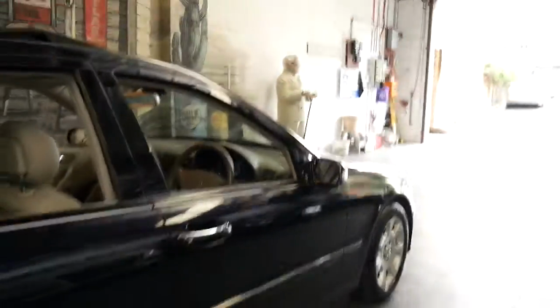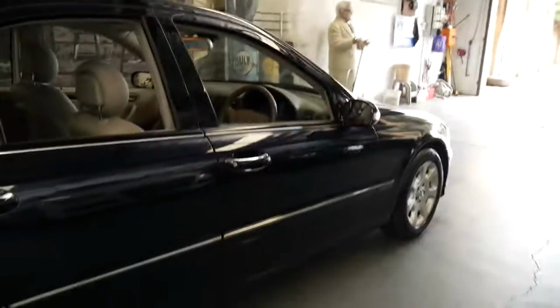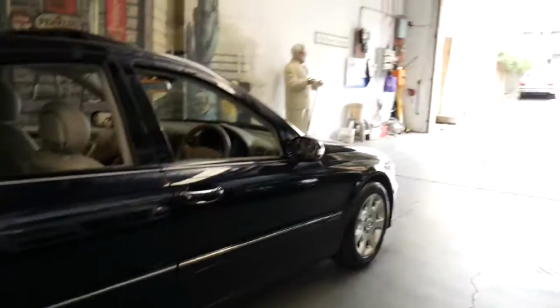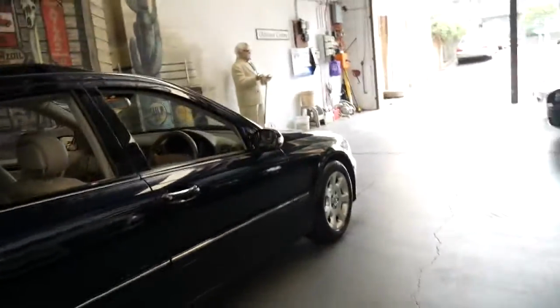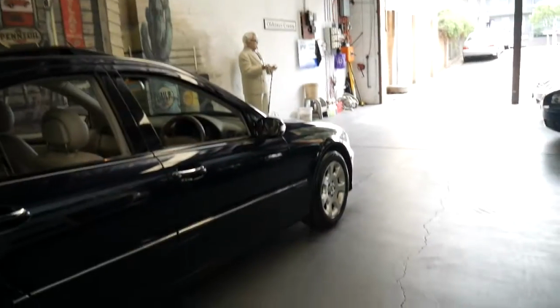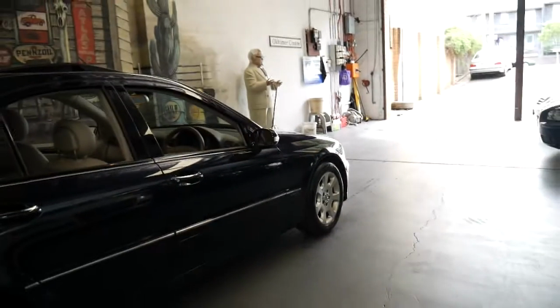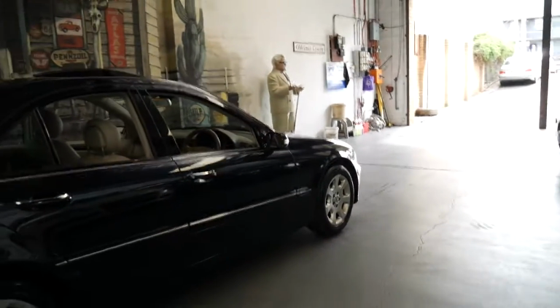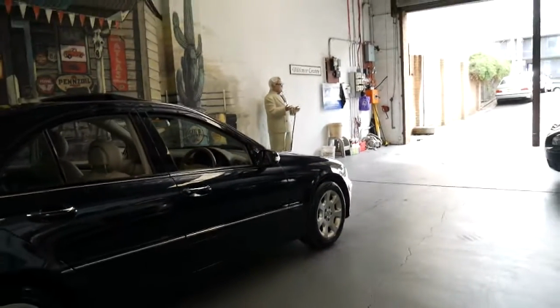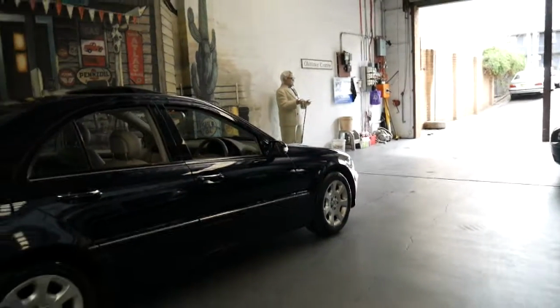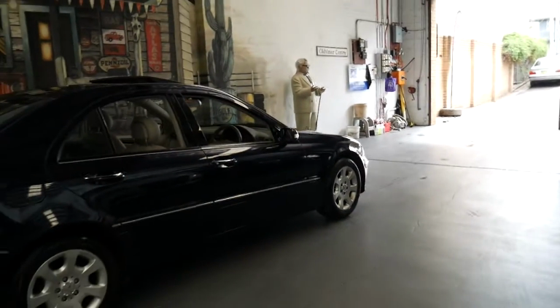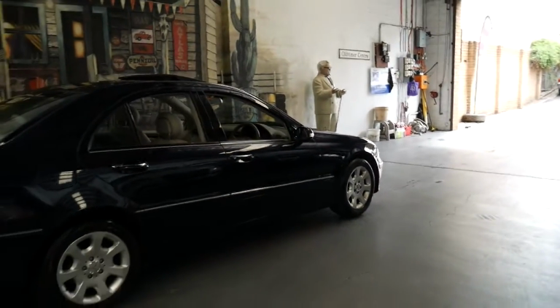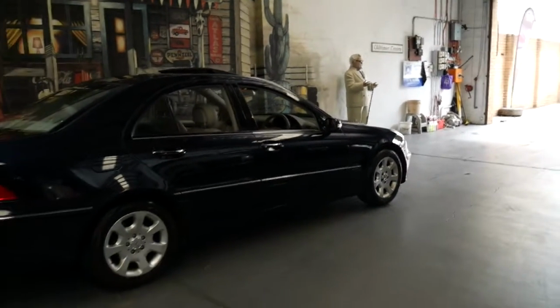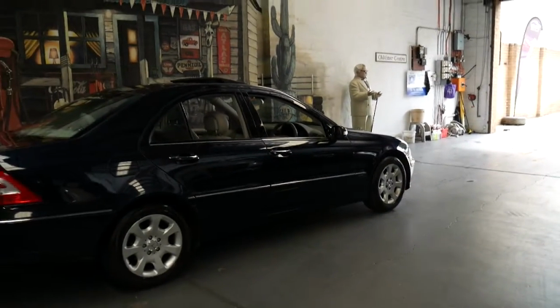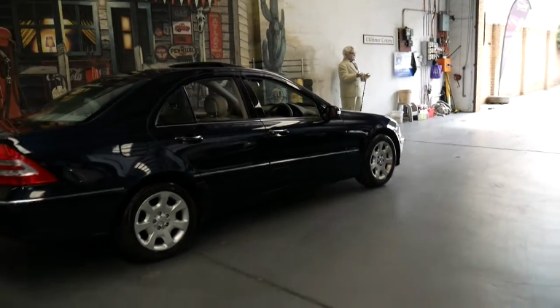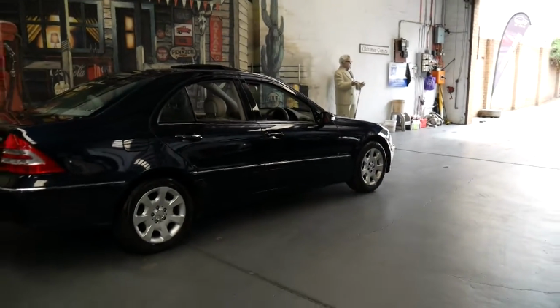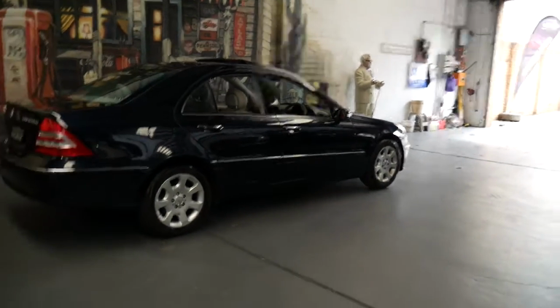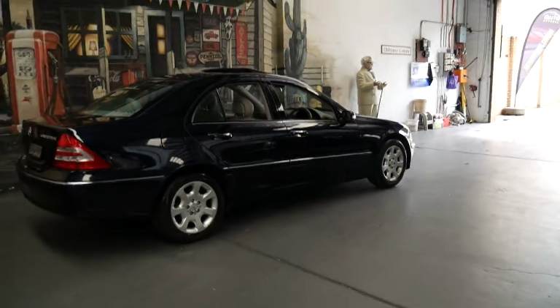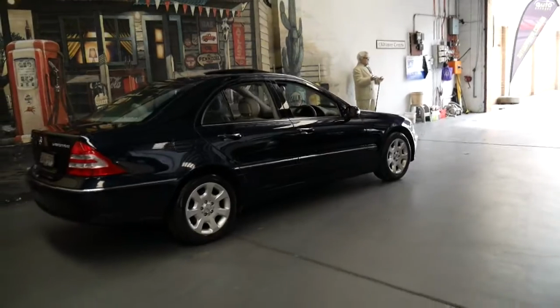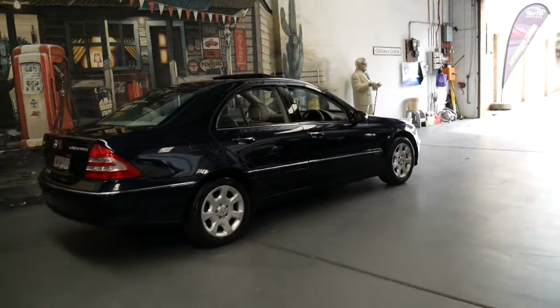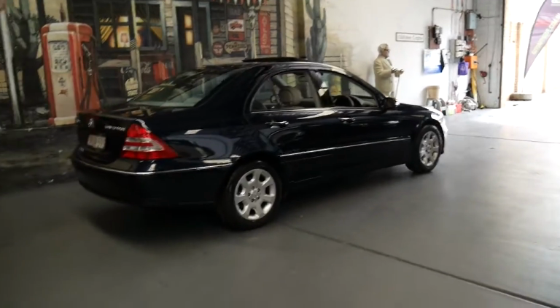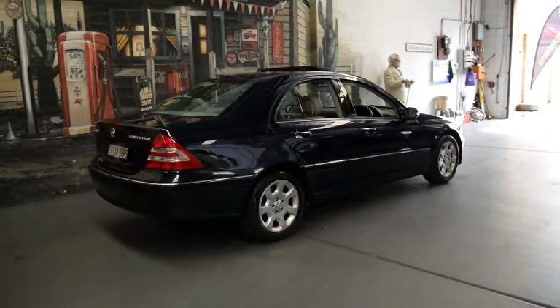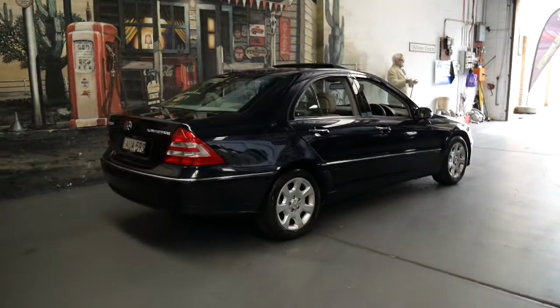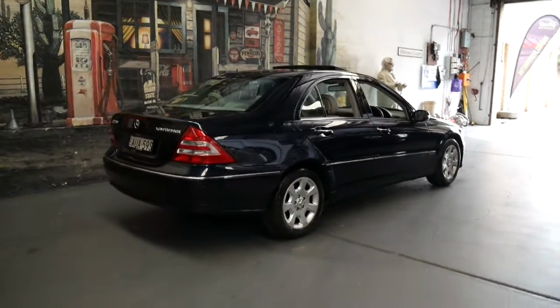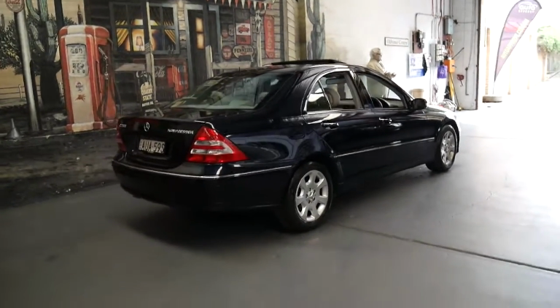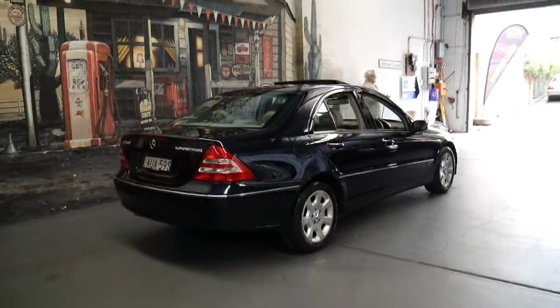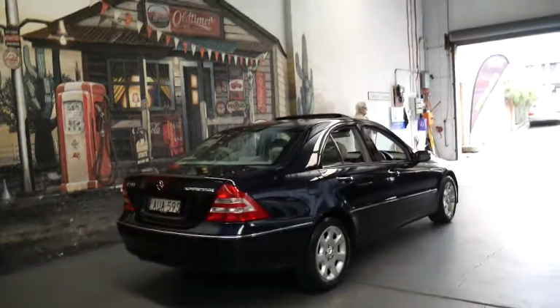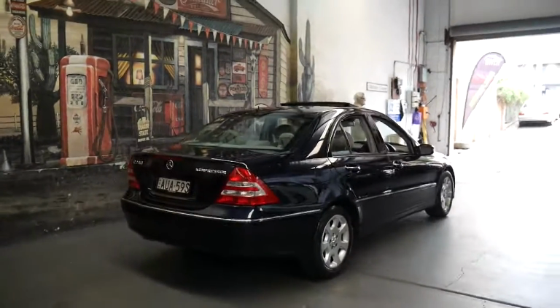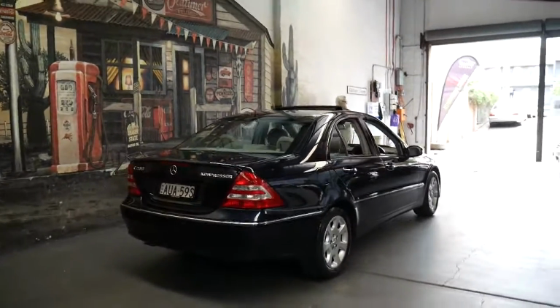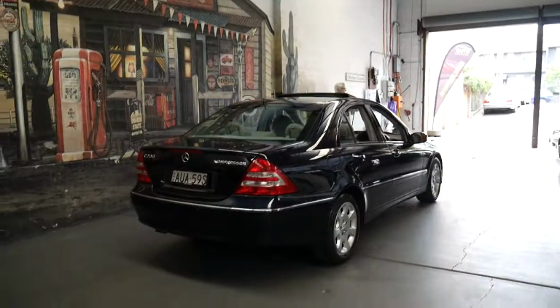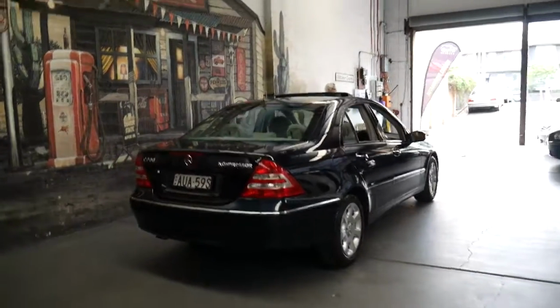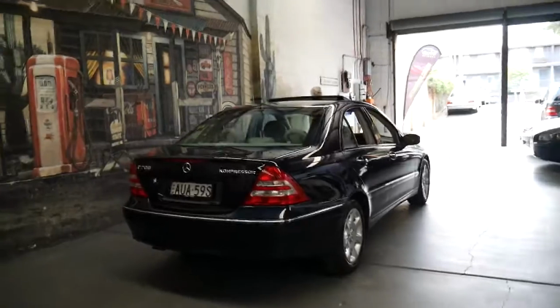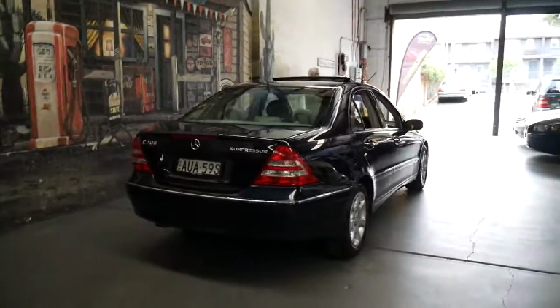This particular car has also got factory front and rear parking sensors. It's got the very nice Elegance alloy wheels, but really I think one of the best things about this car is the colour.